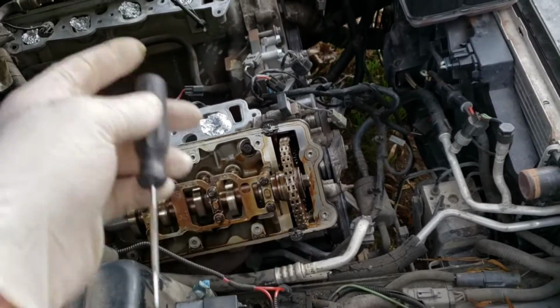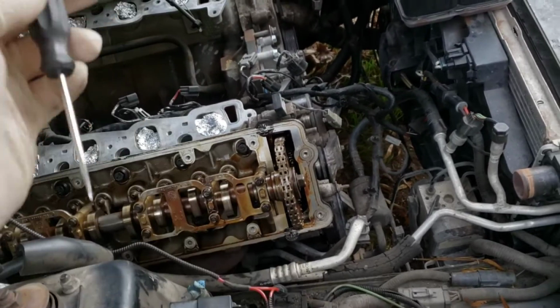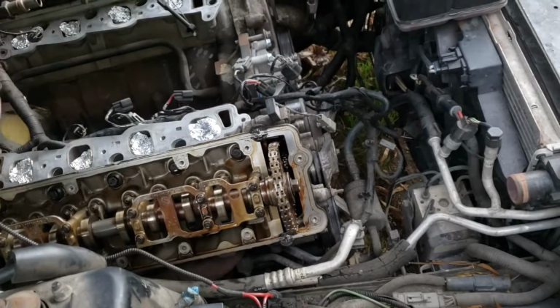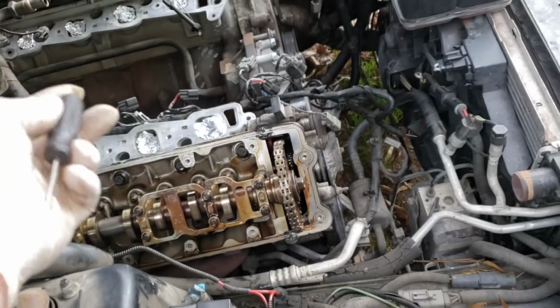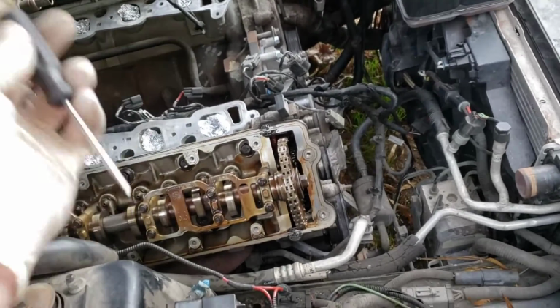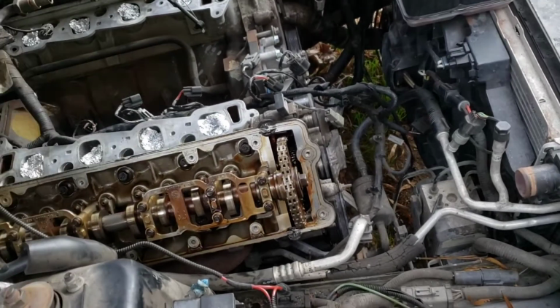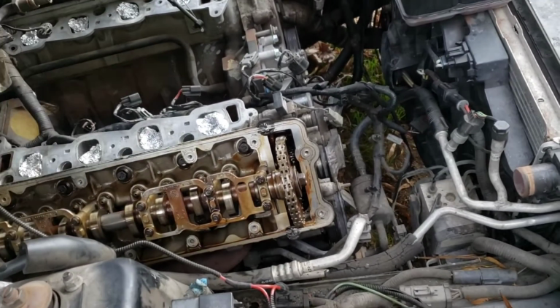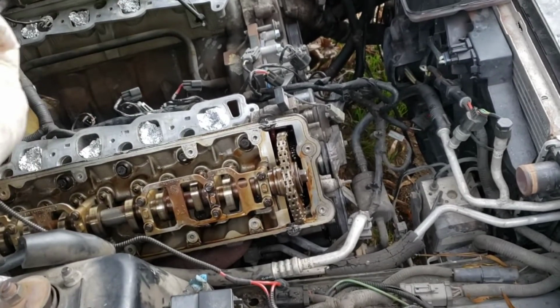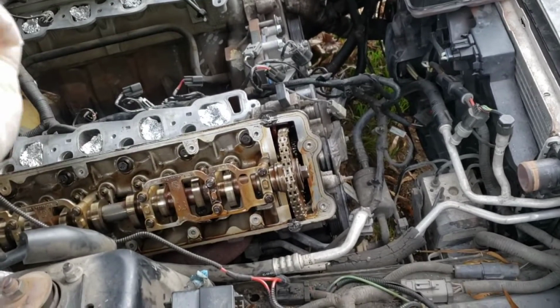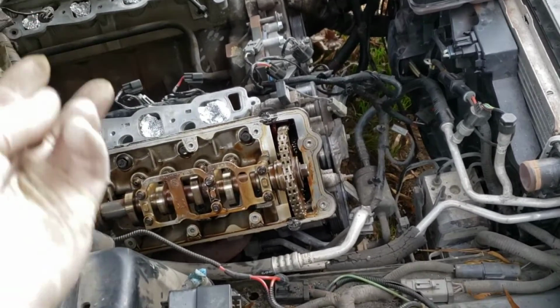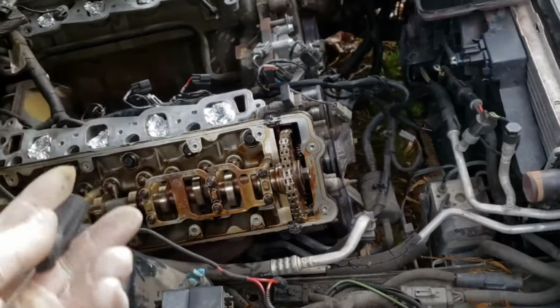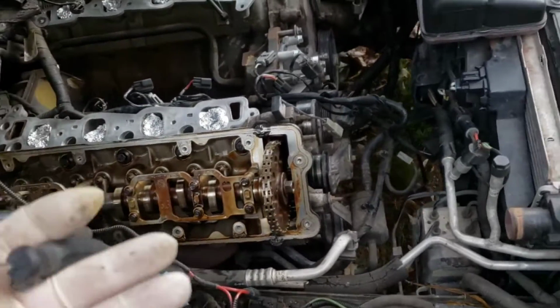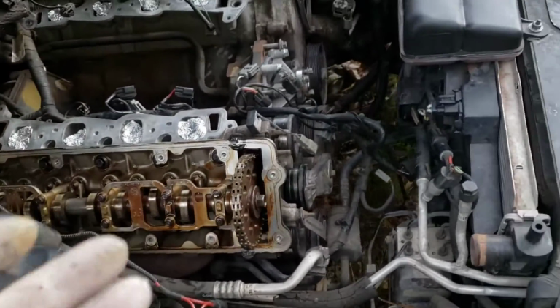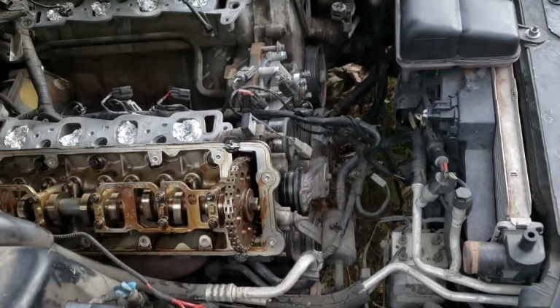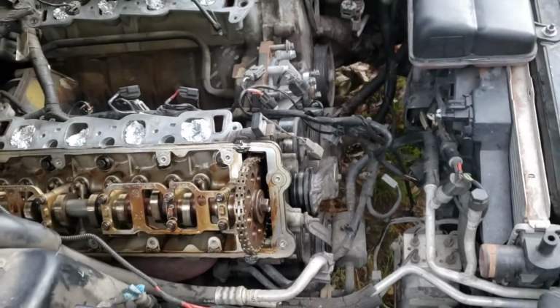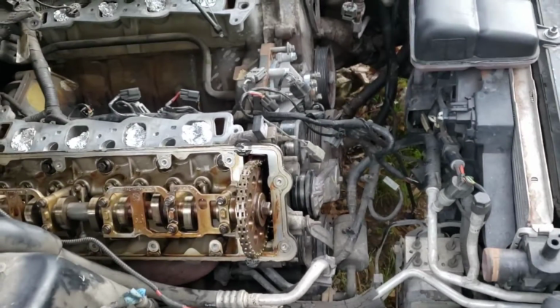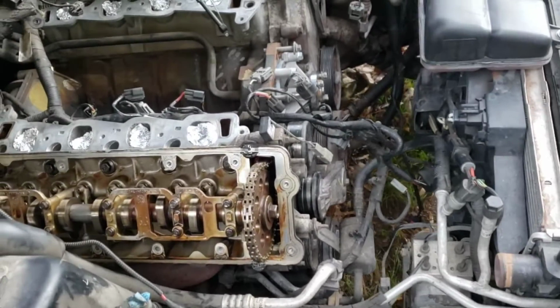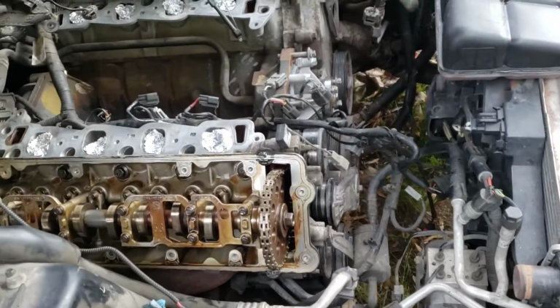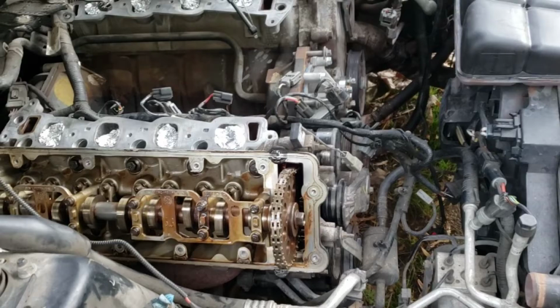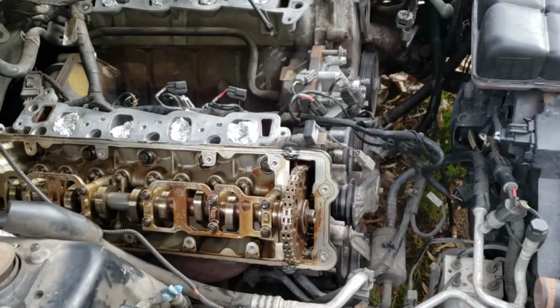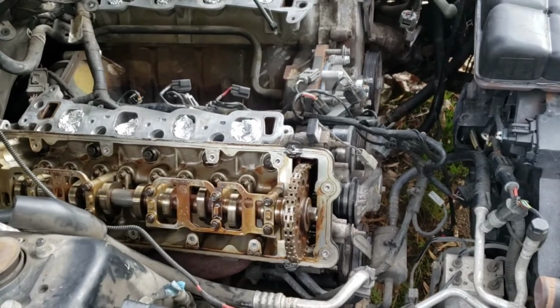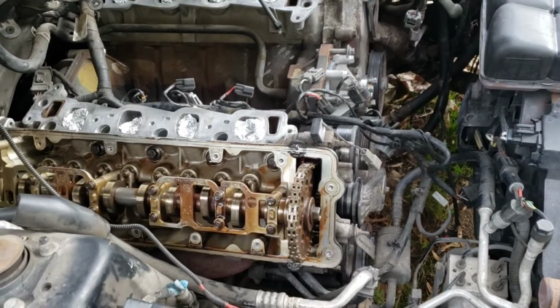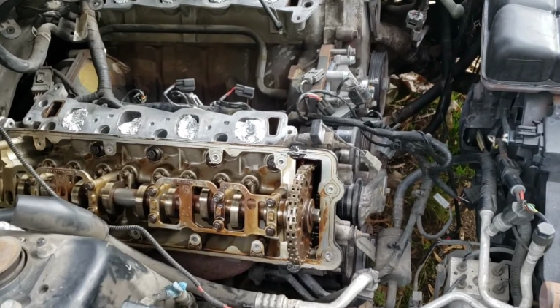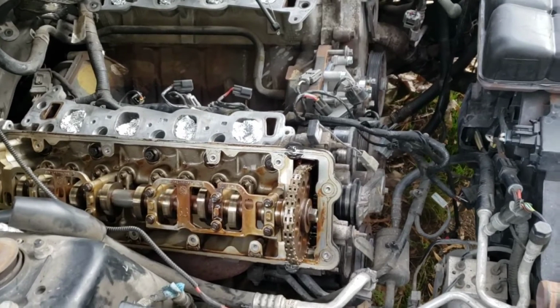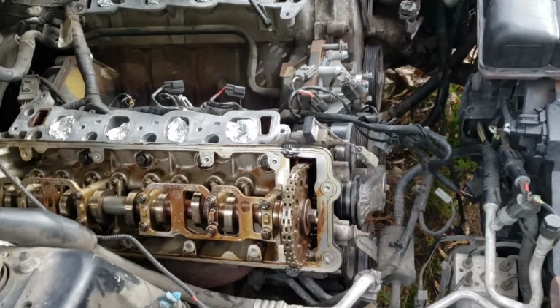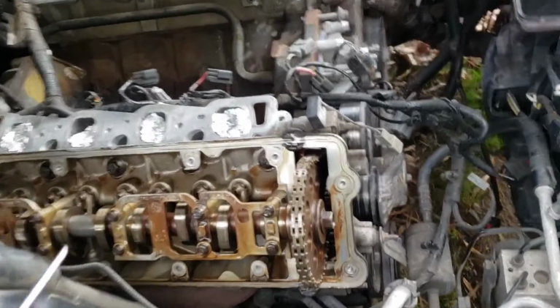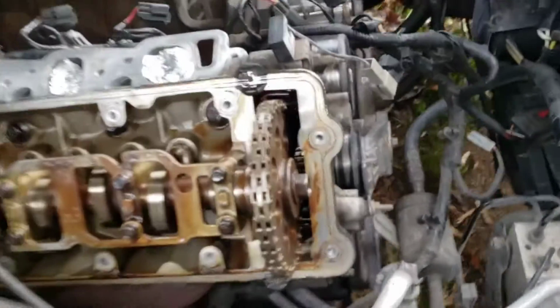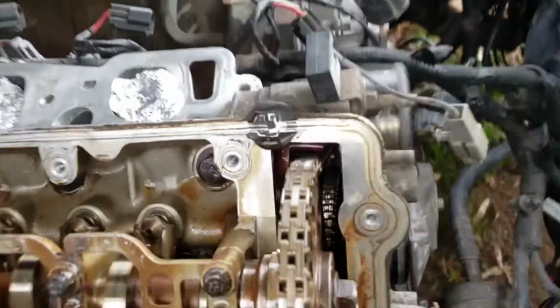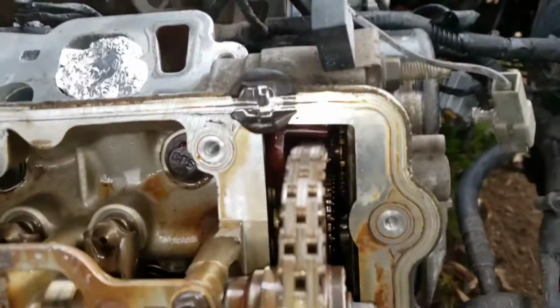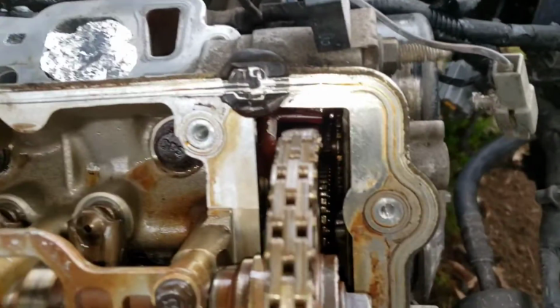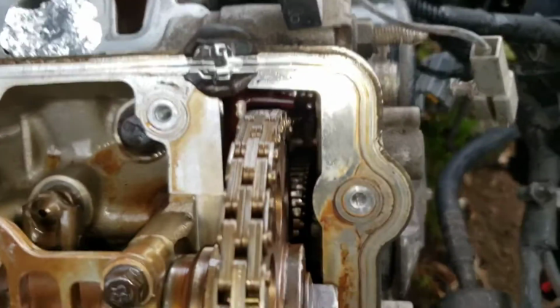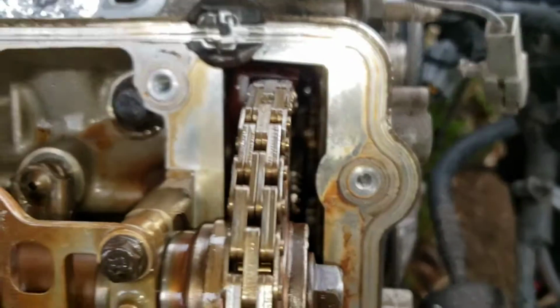It would really suck if I sit here and pull all this apart in the car just to find out I've got a cracked block. That would really suck.